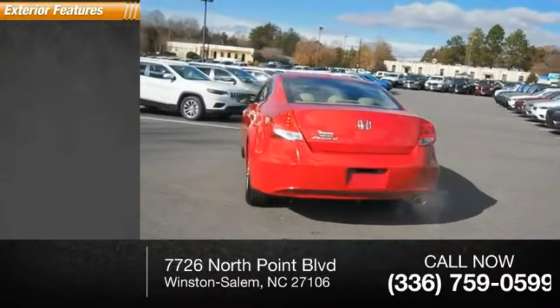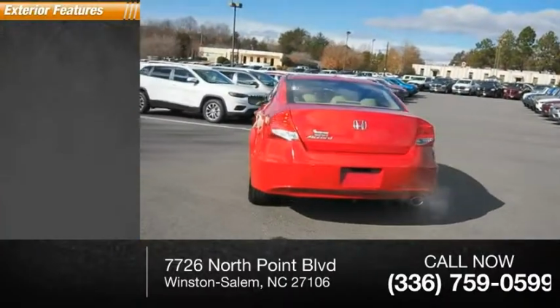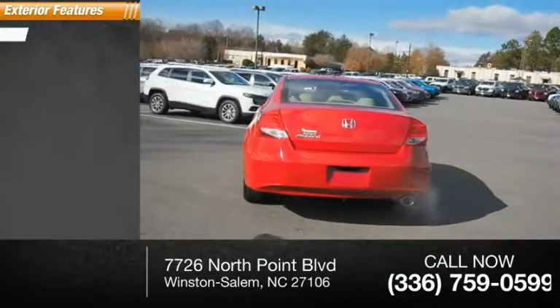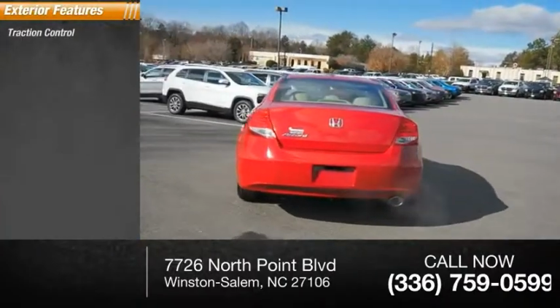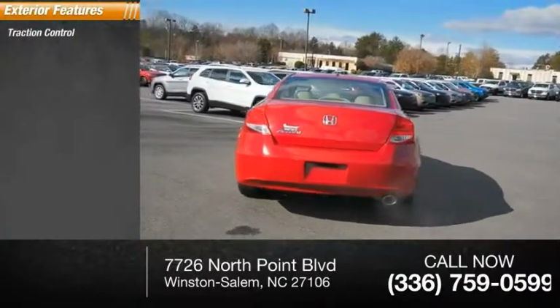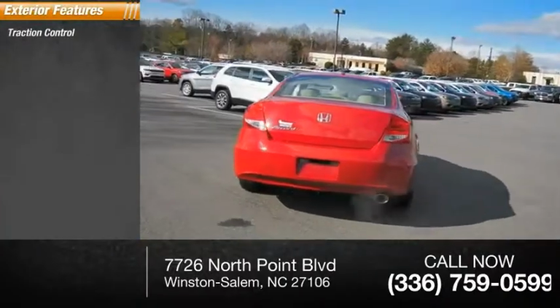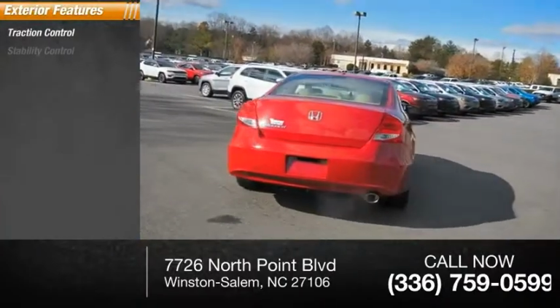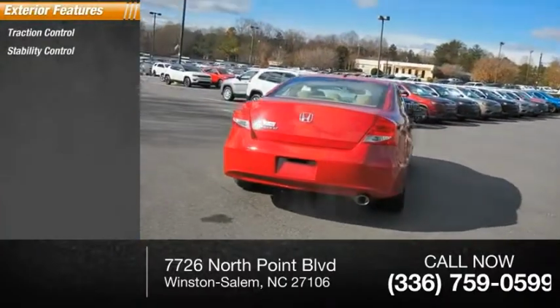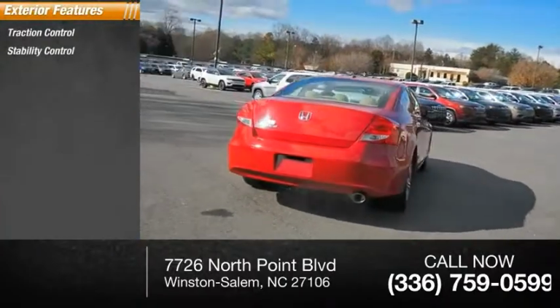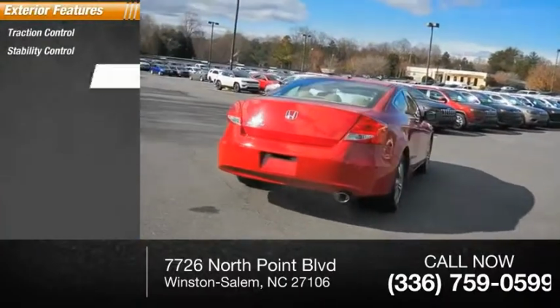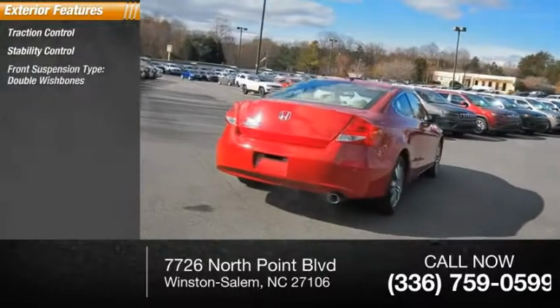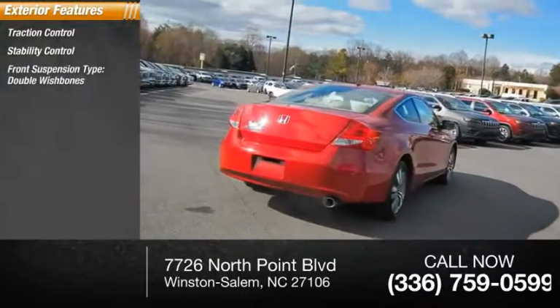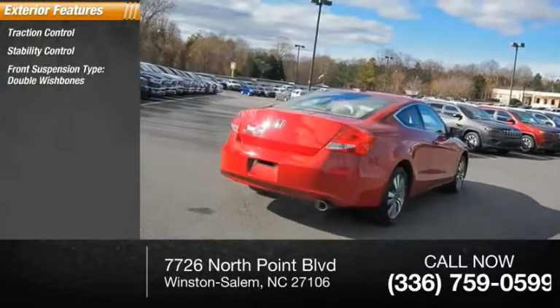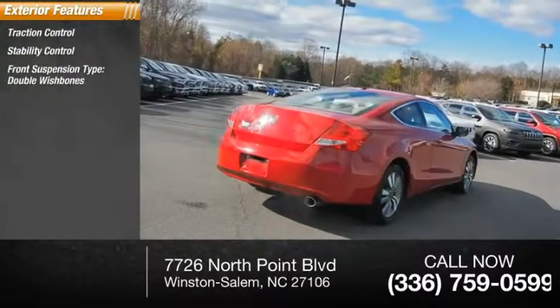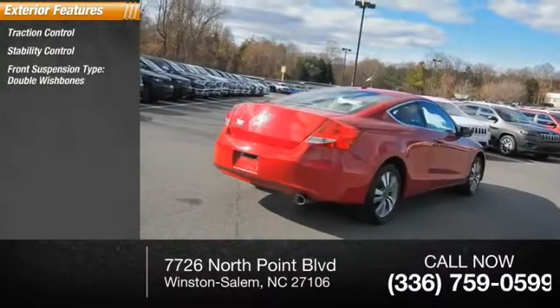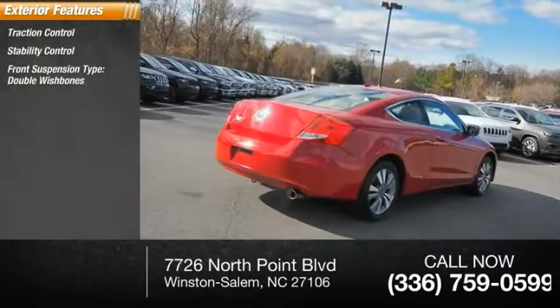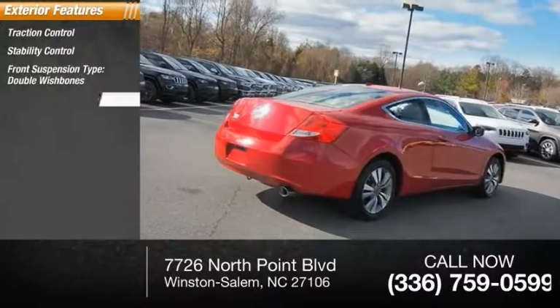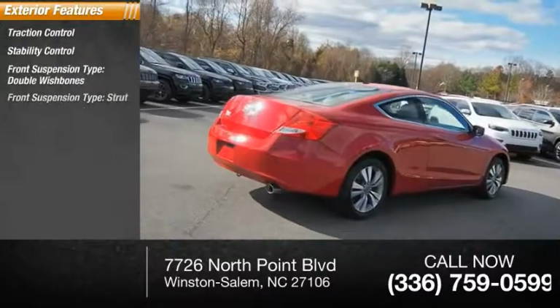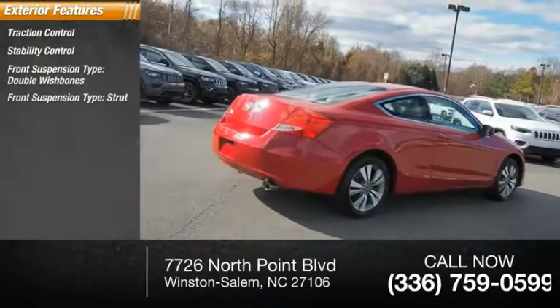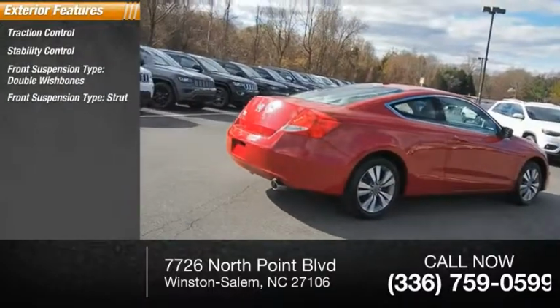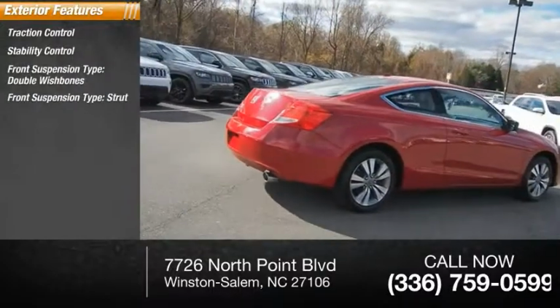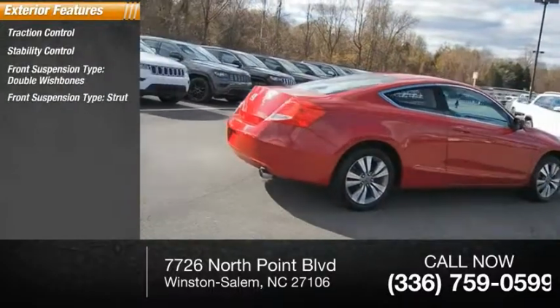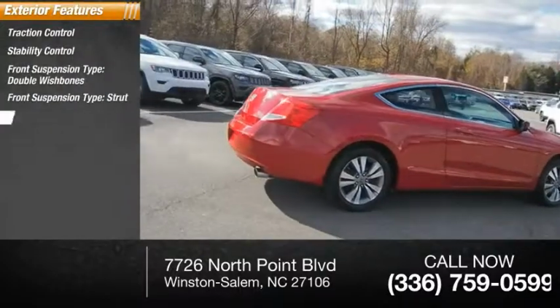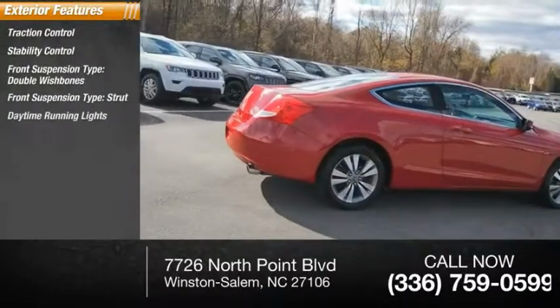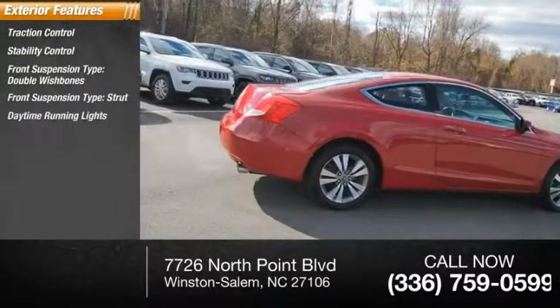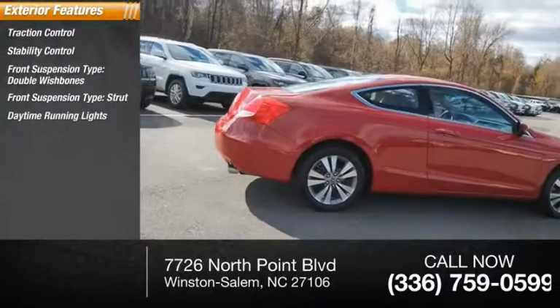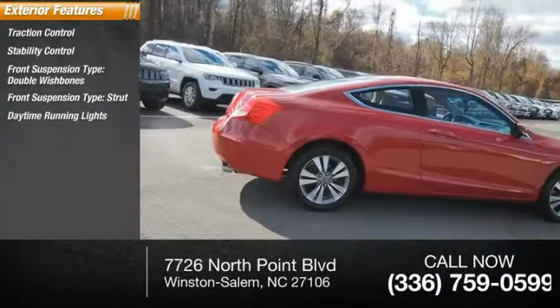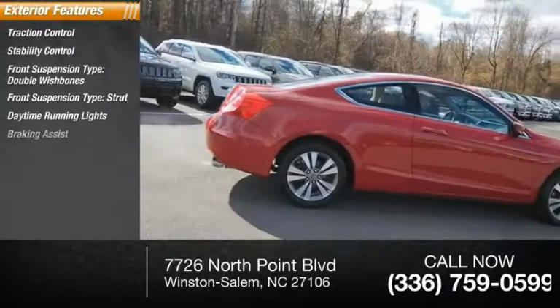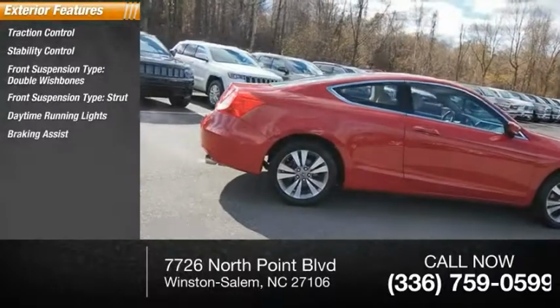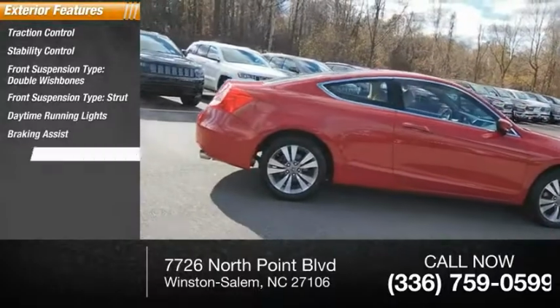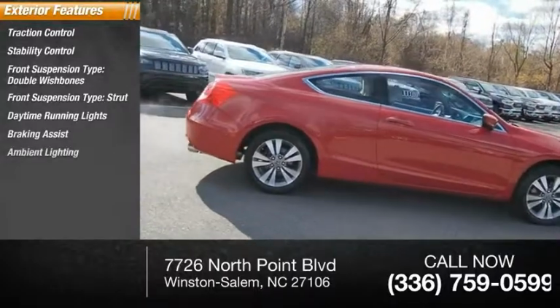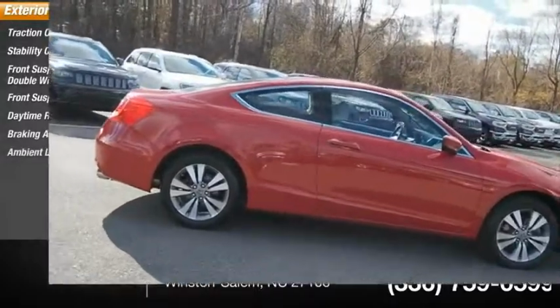Here are some of this vehicle's great options: traction control, stability control, front suspension type double wishbones, front suspension type strut, daytime running lights, braking assist, and ambient lighting.